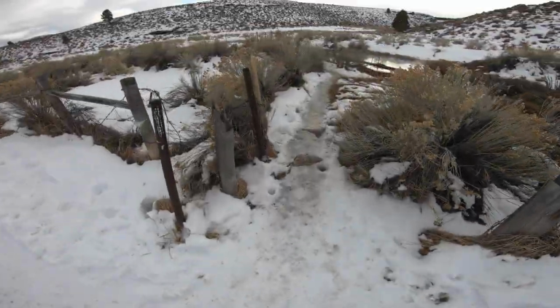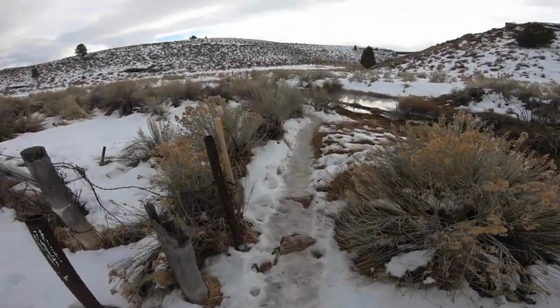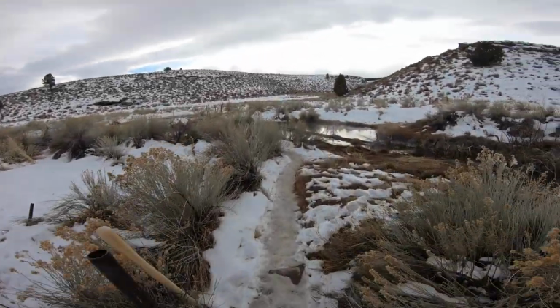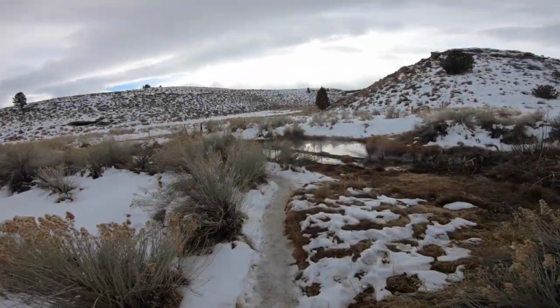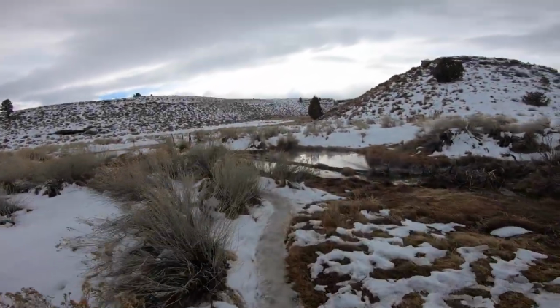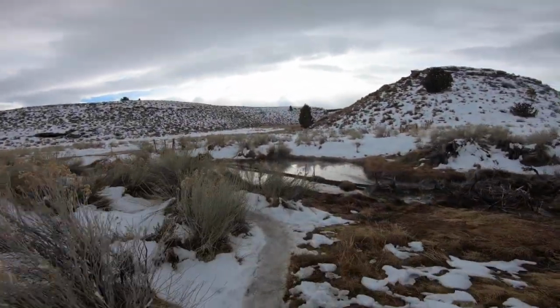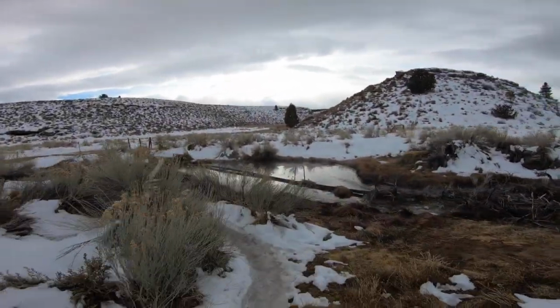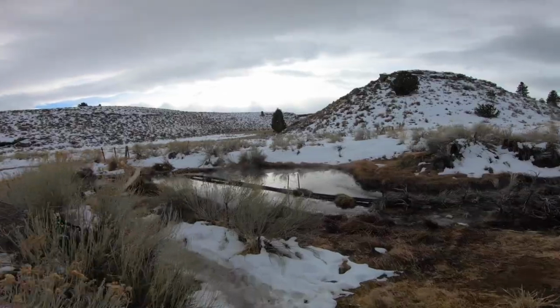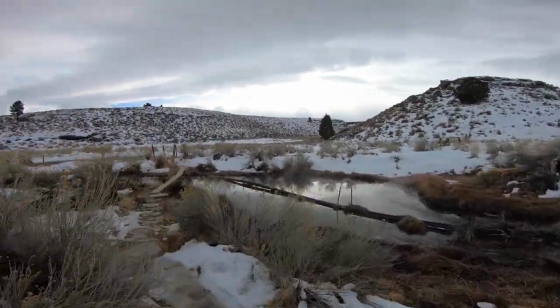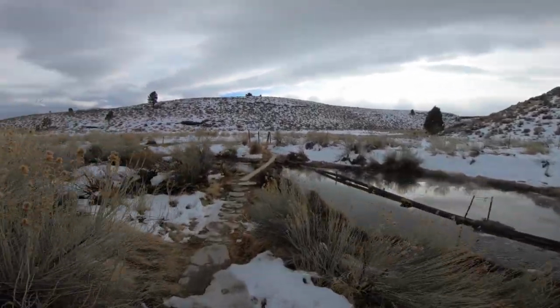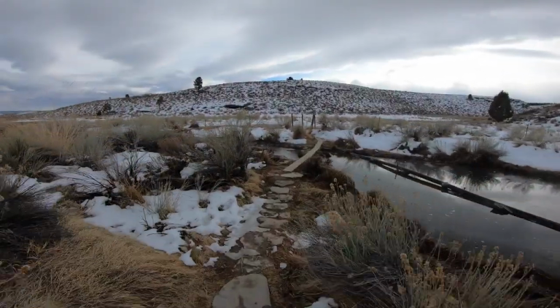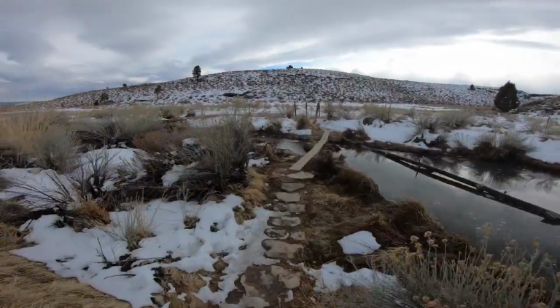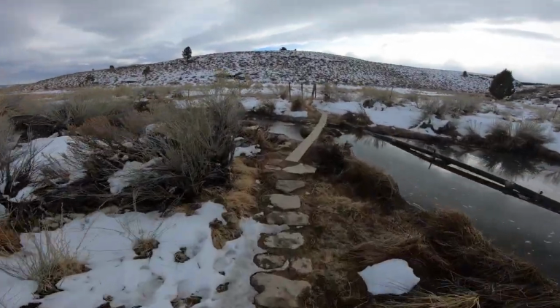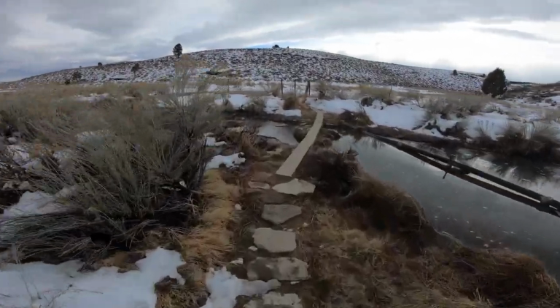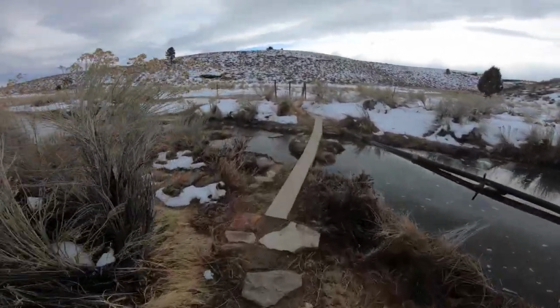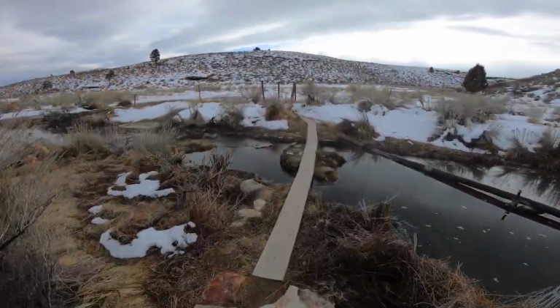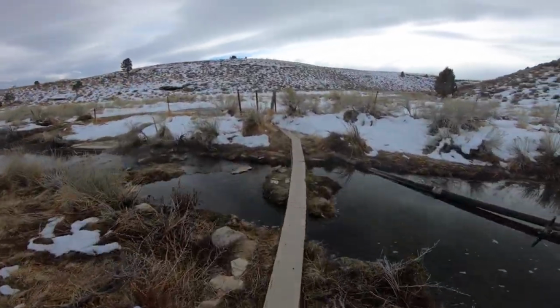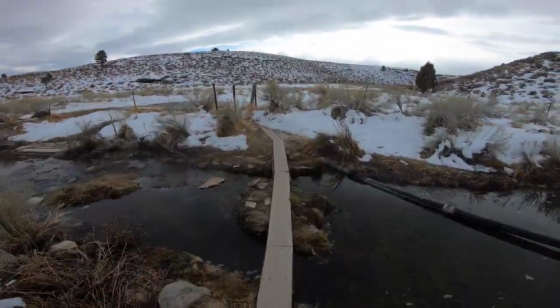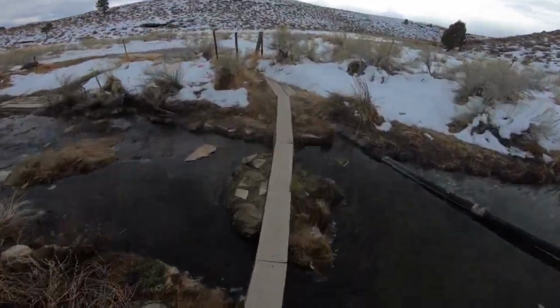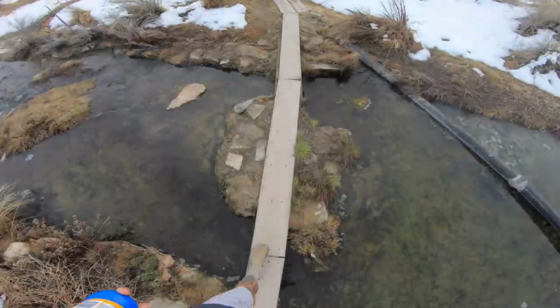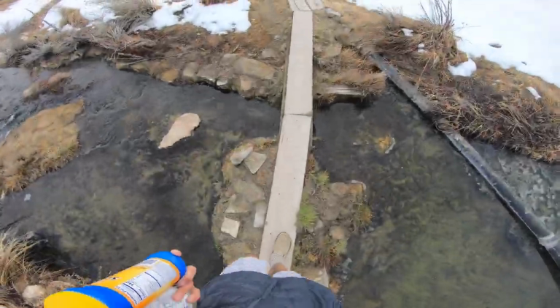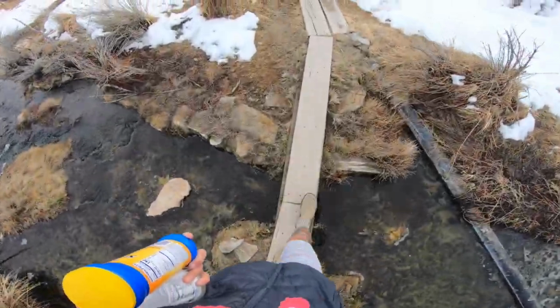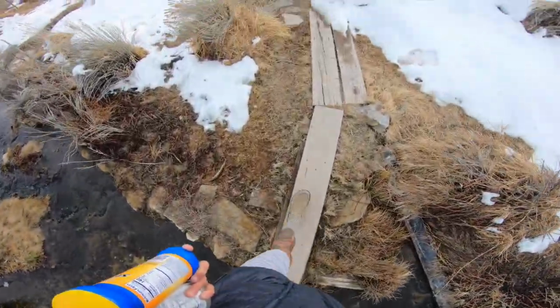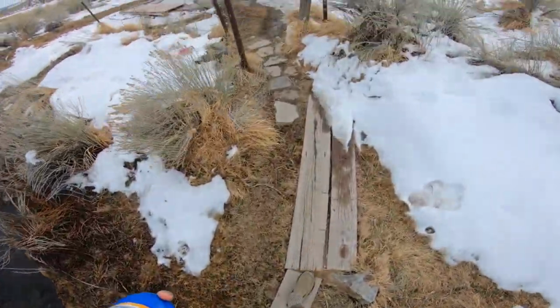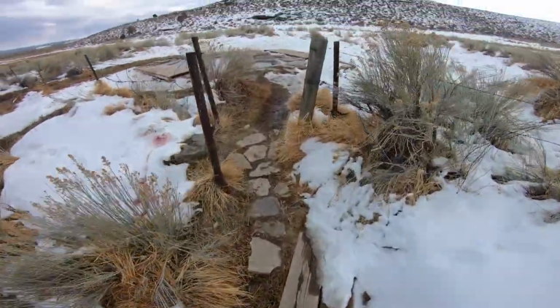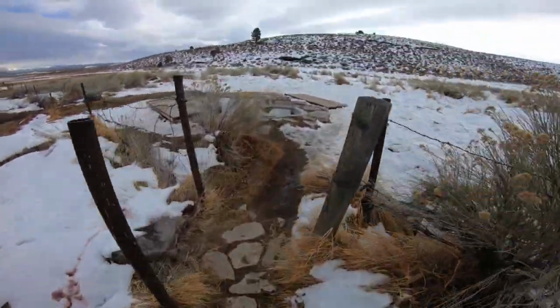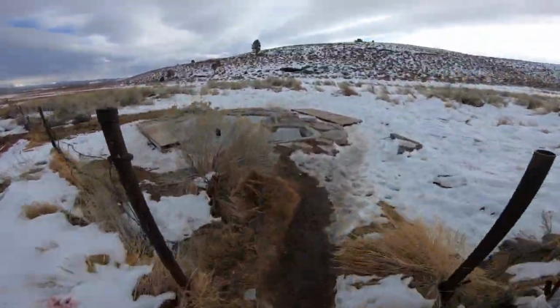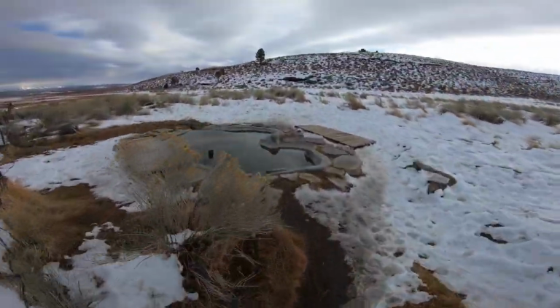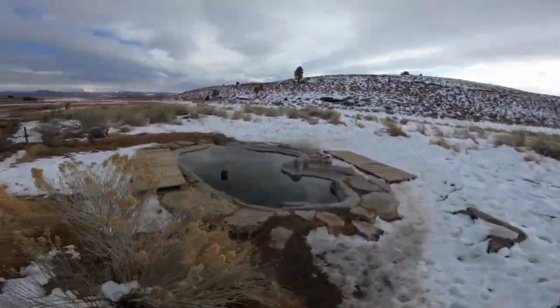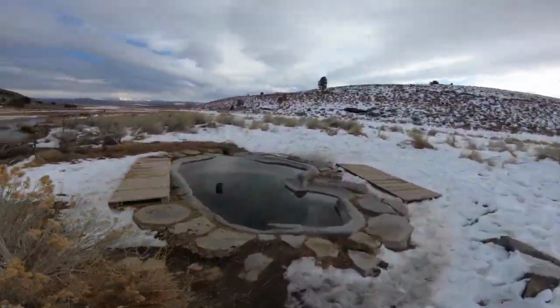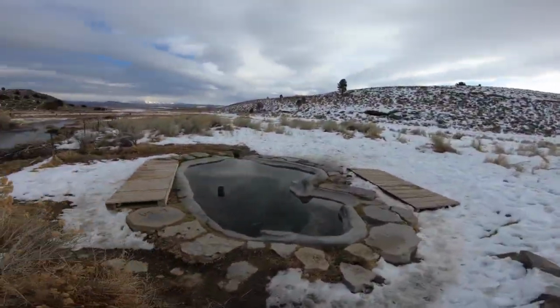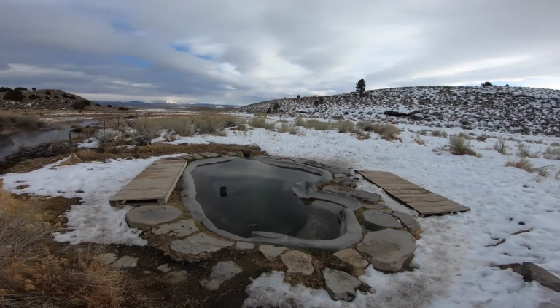The majority of the hot springs are all located off Benton Crossing Road and there are multiple tubs to soak in. Some of the most popular being Hilltop, Crab Cooker, and Wild Willies. We chose to go to my favorite, Siphon Hot Springs.